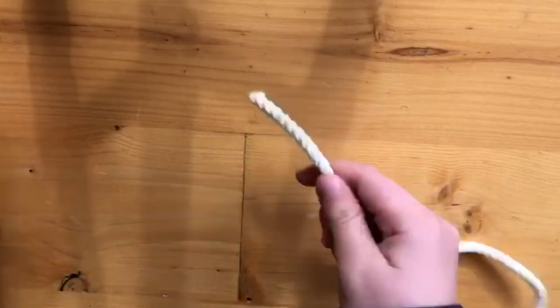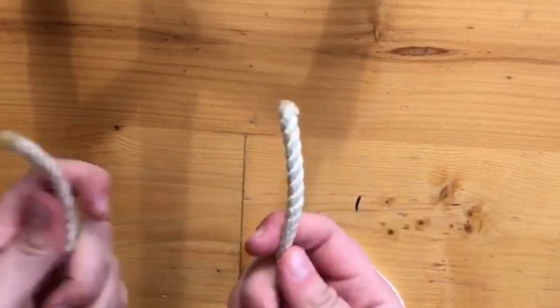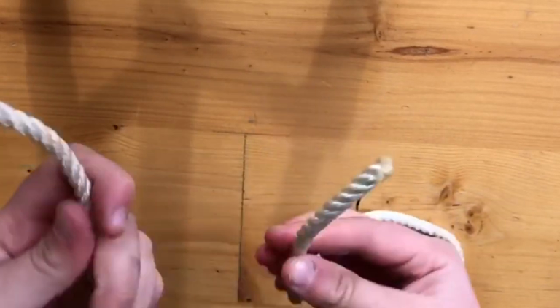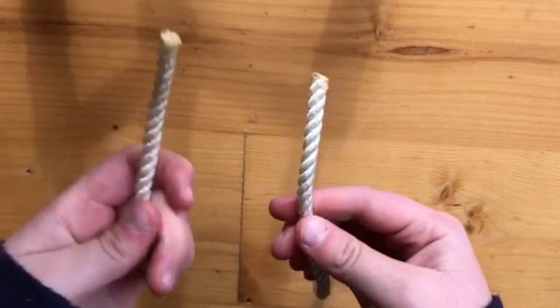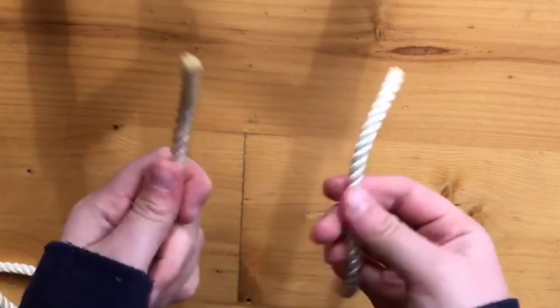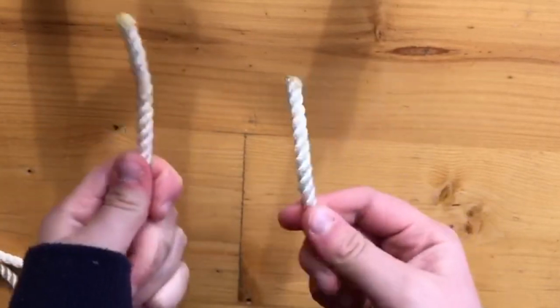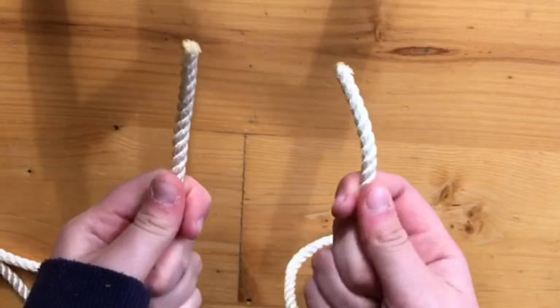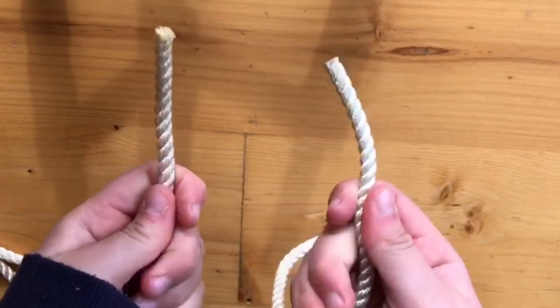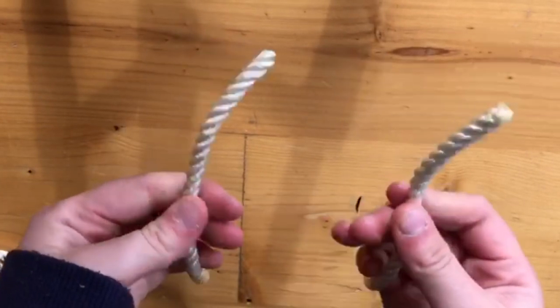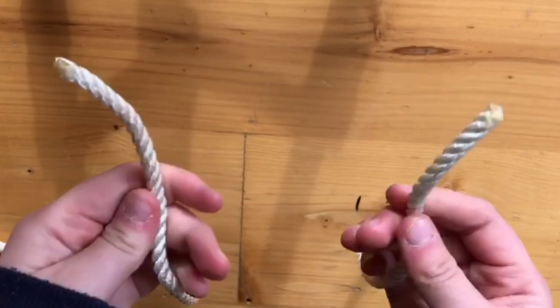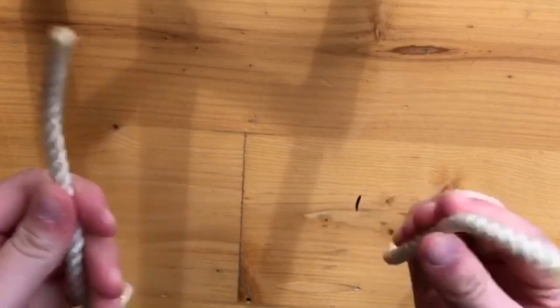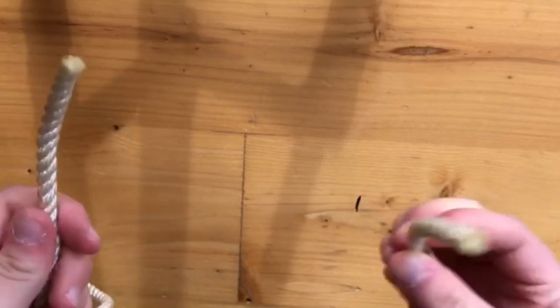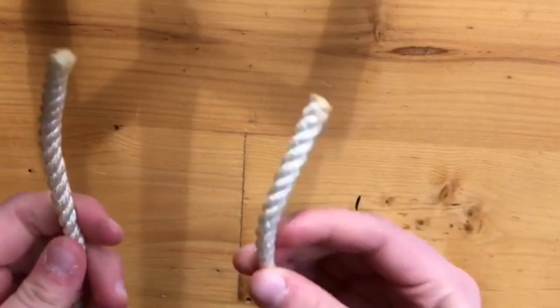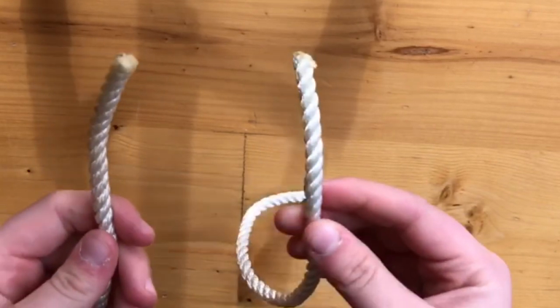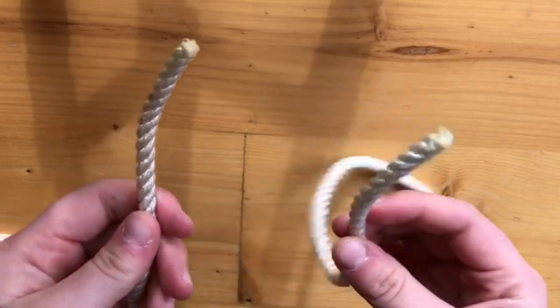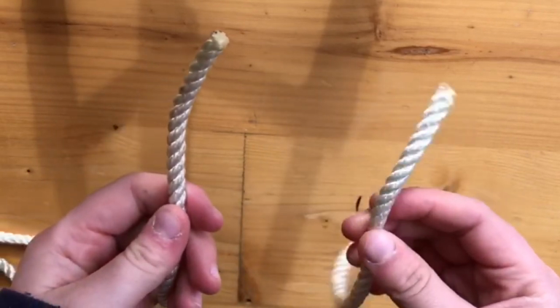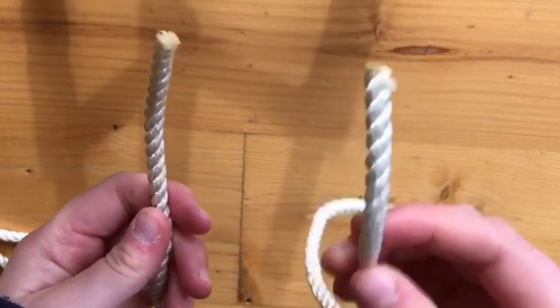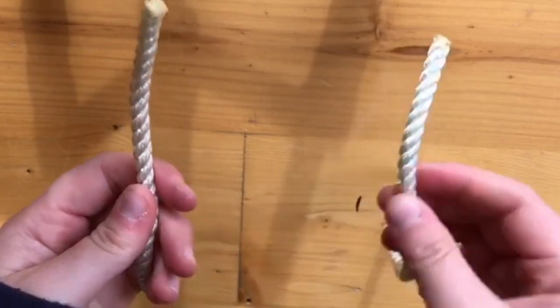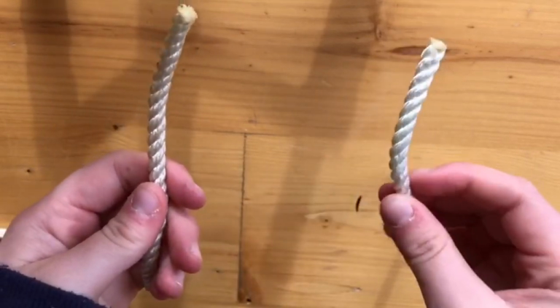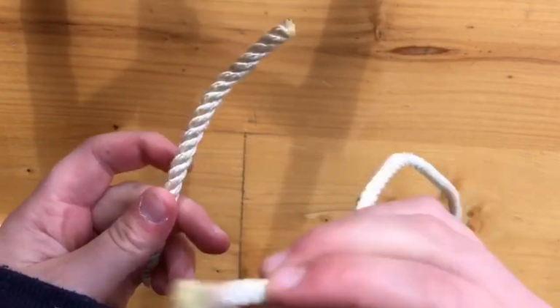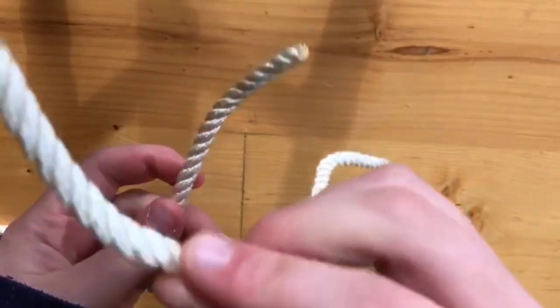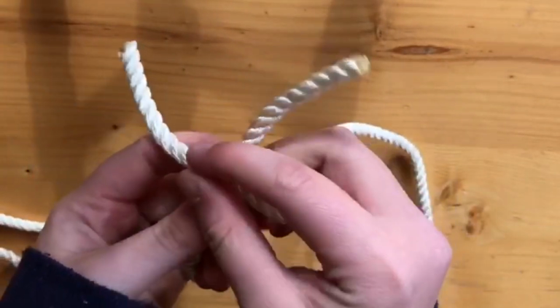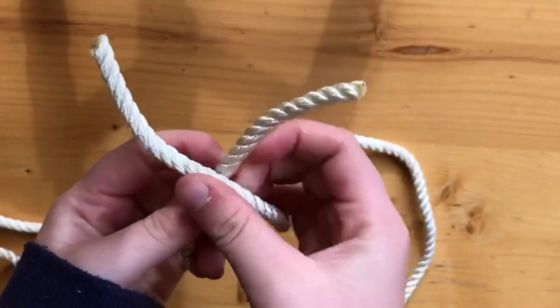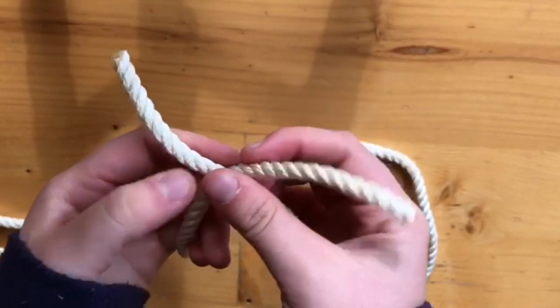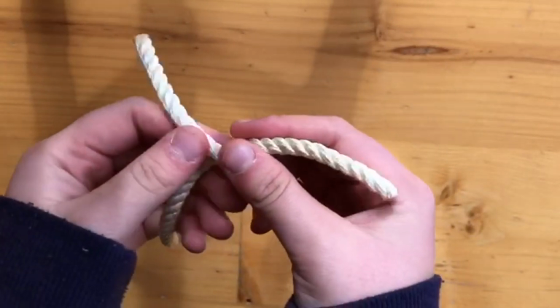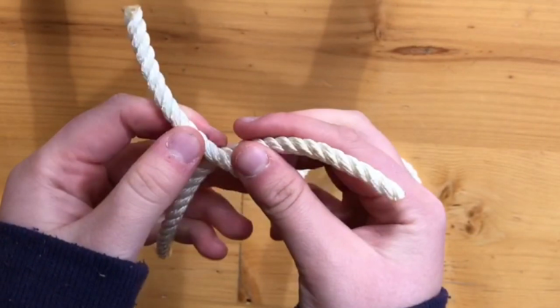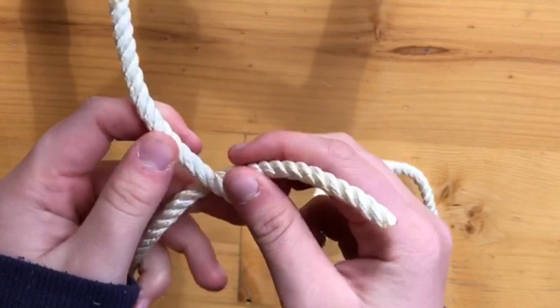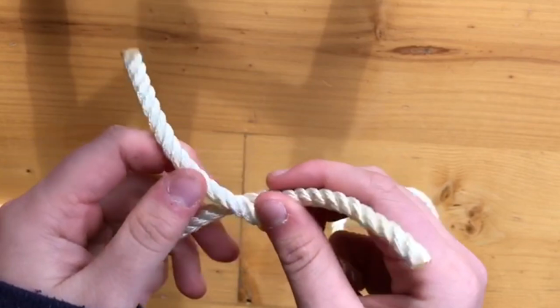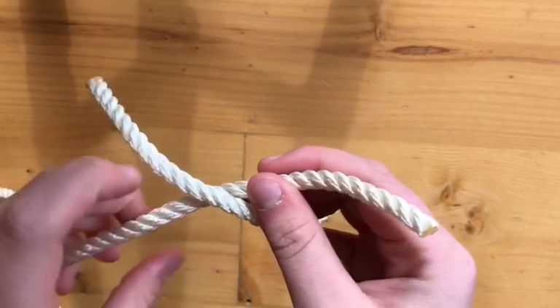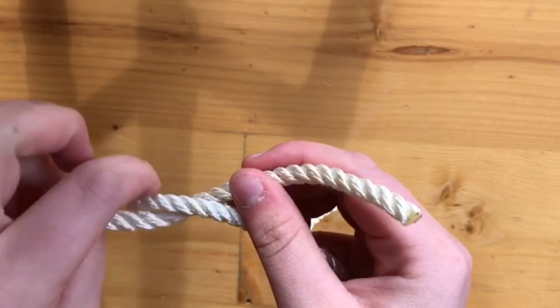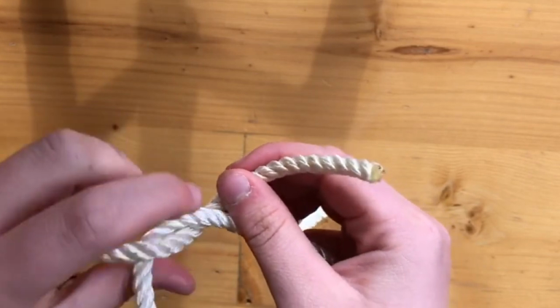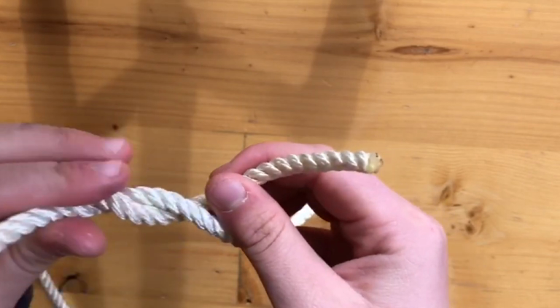You're going to start by getting your two ends of the rope. Get the one in your right hand, put it over the one in your left and under.